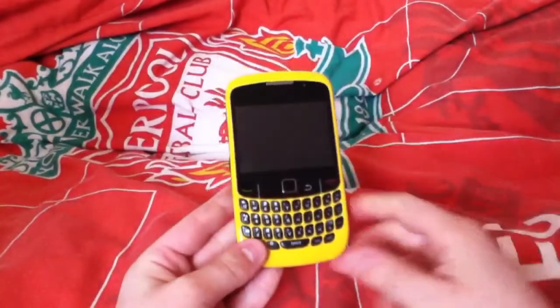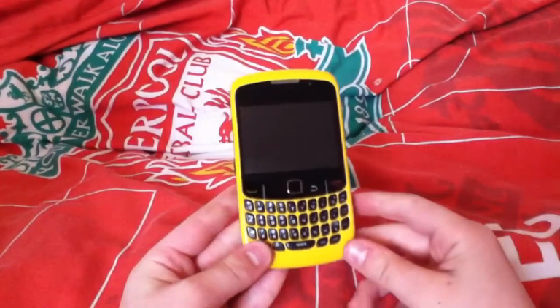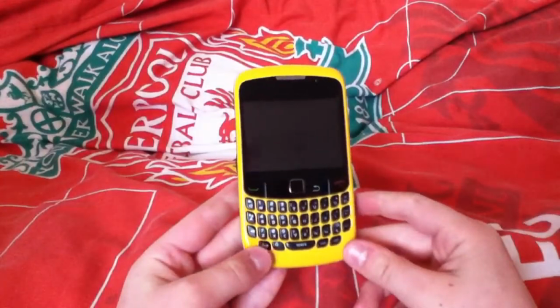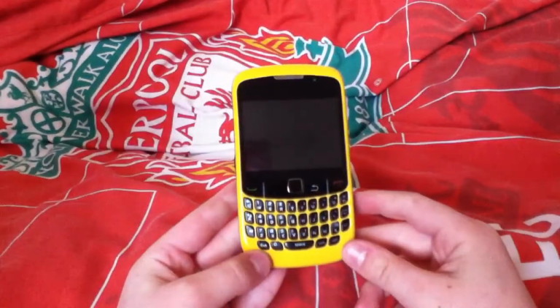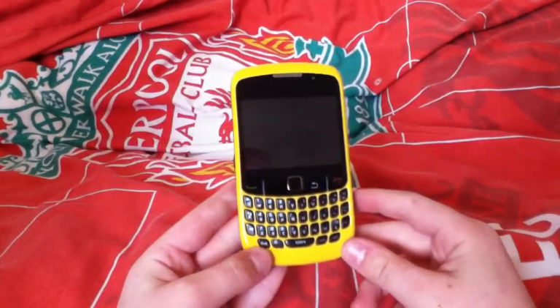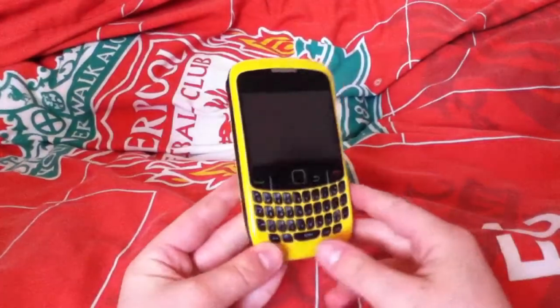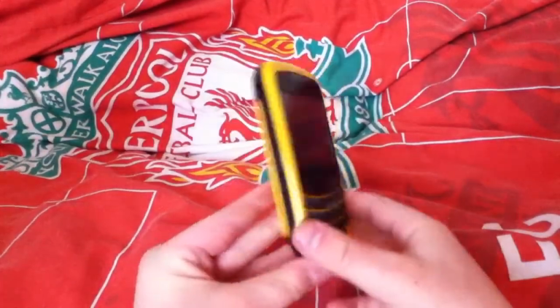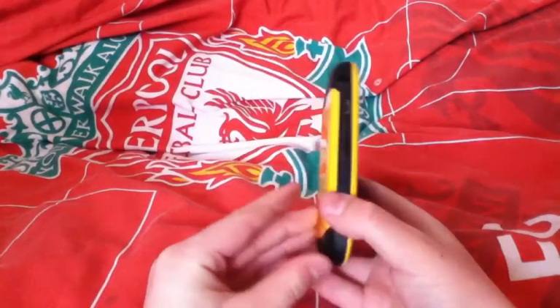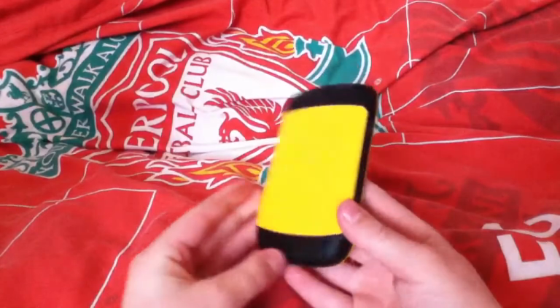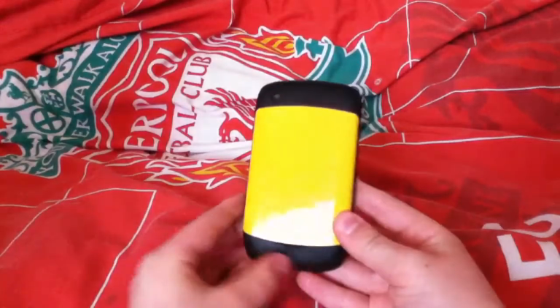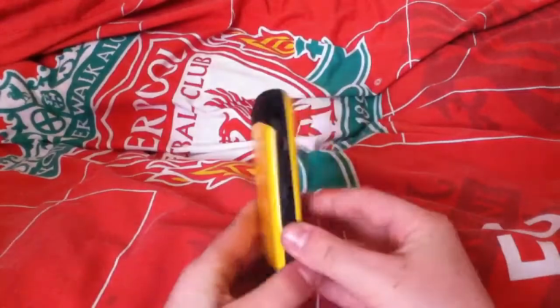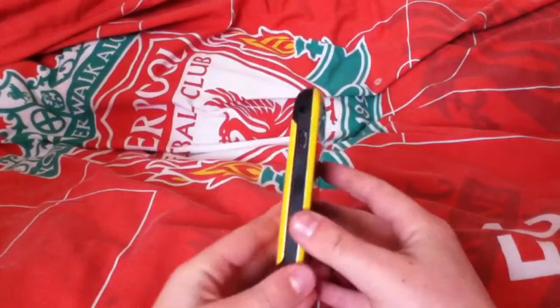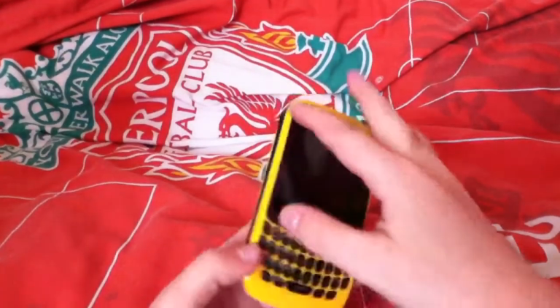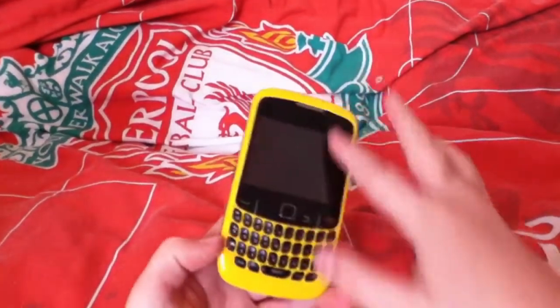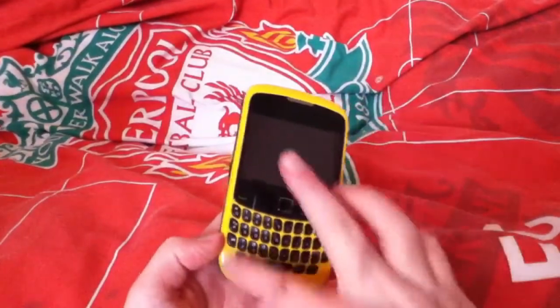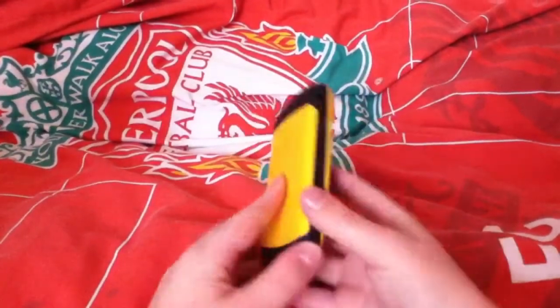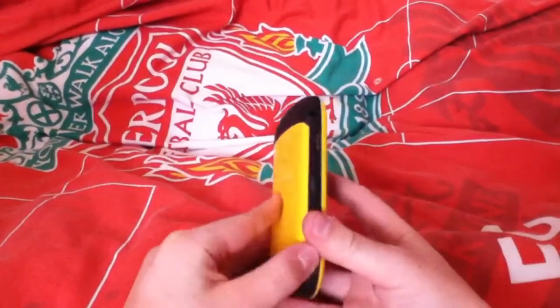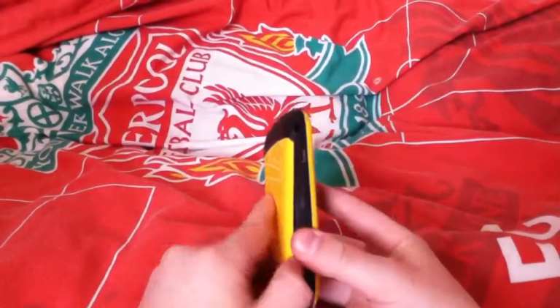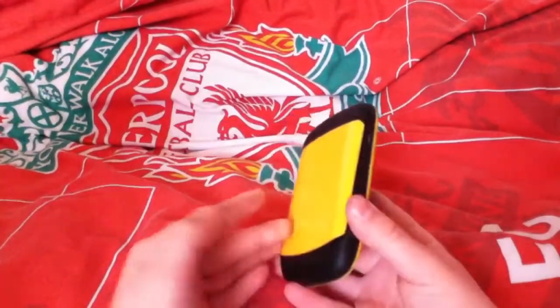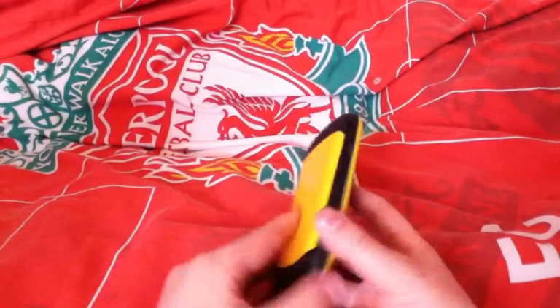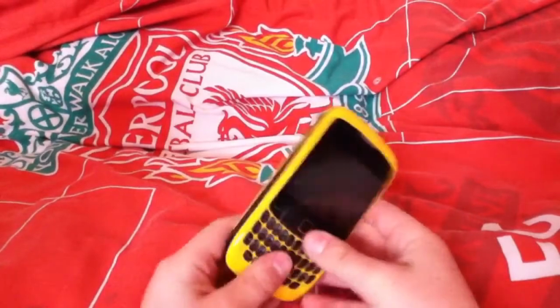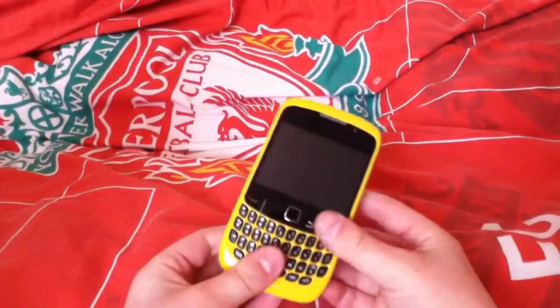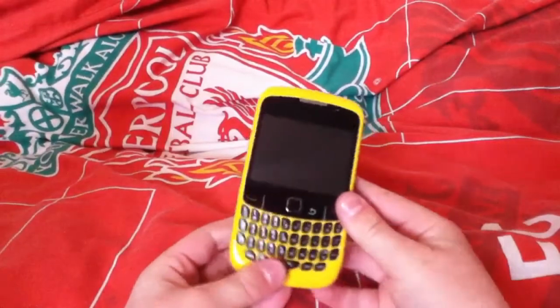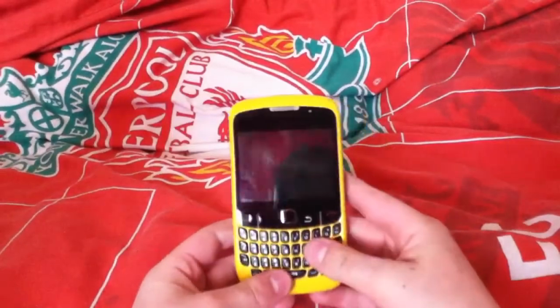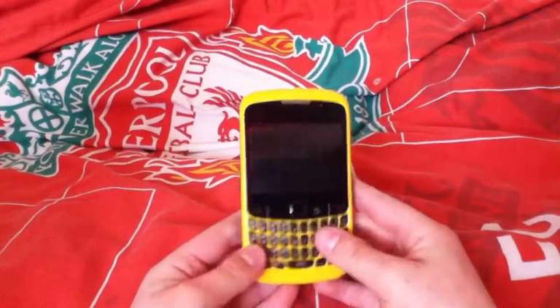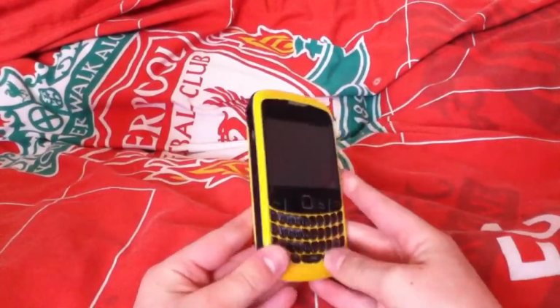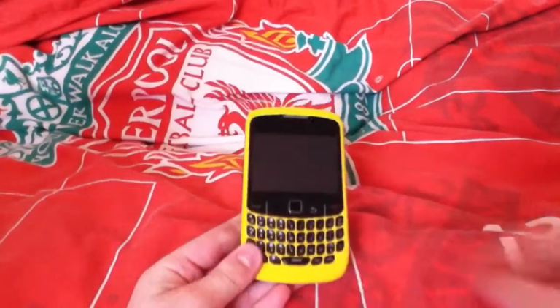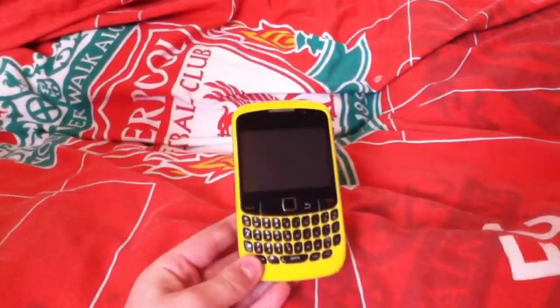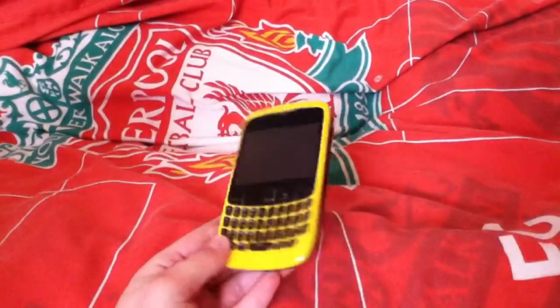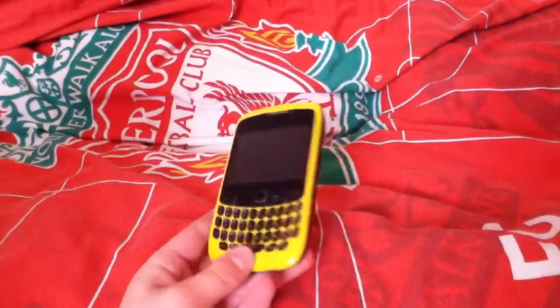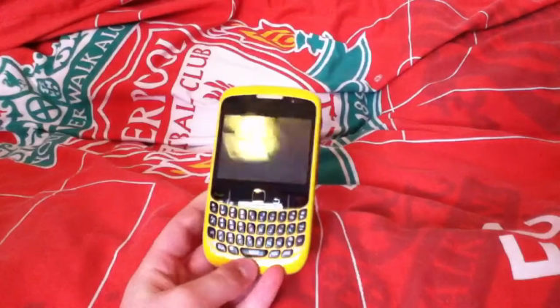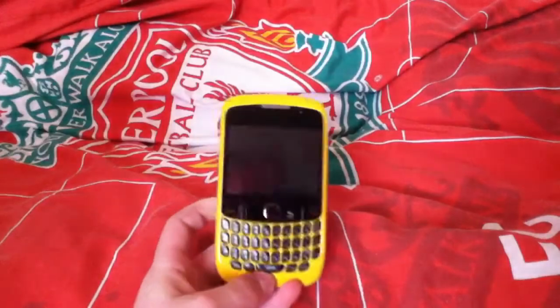You can get this from eBay, Amazon, and probably from a few shops, and they cost about 15 pounds. It's just this part here and on the back, which comes off for your battery and SIM card. Thanks for watching.